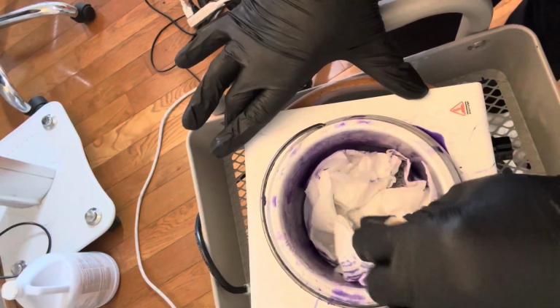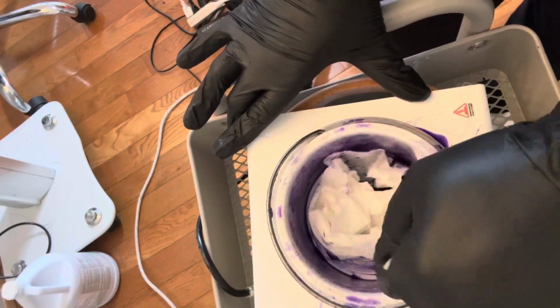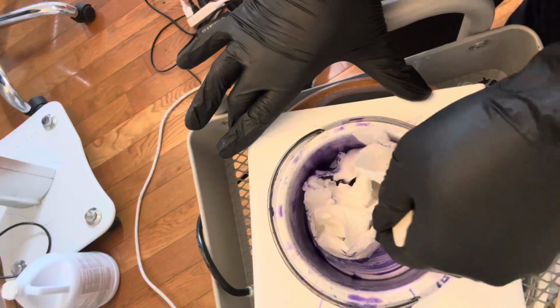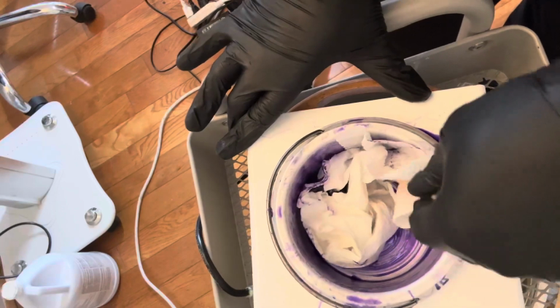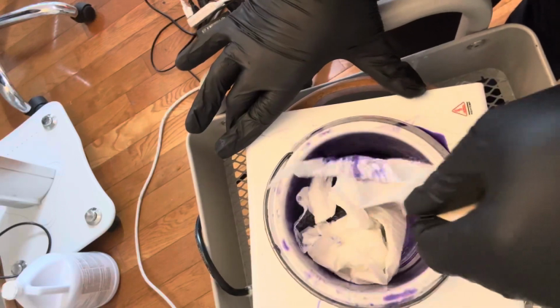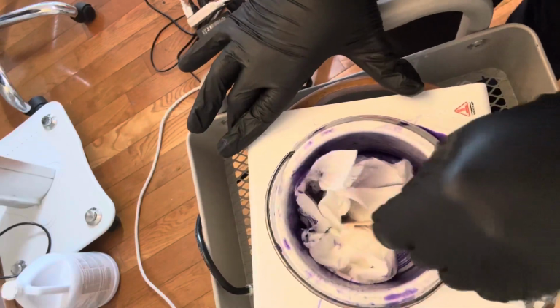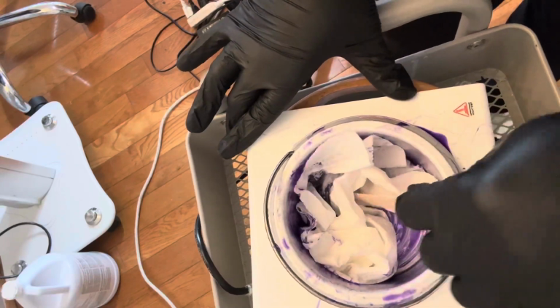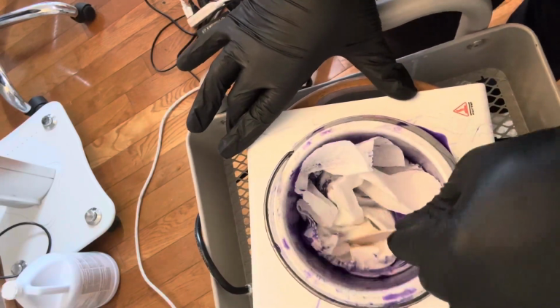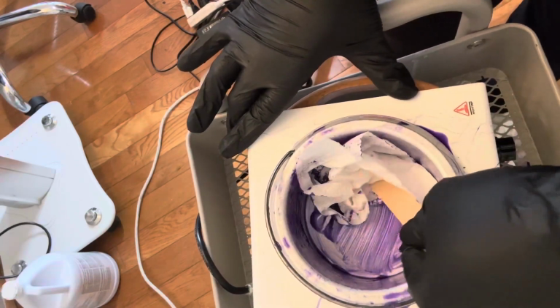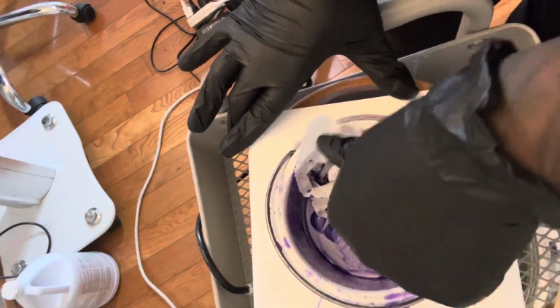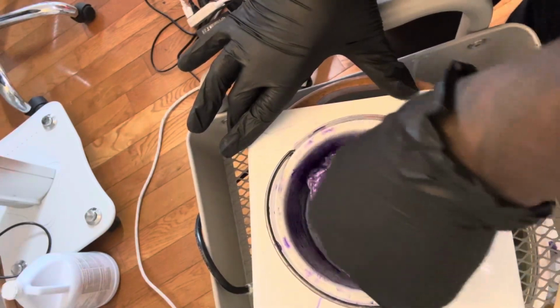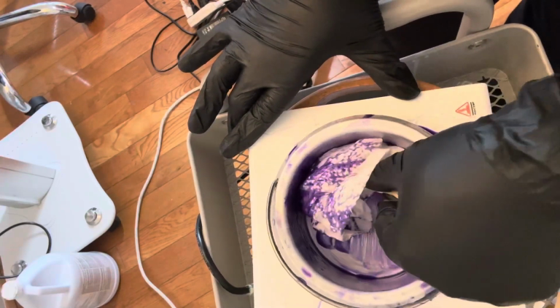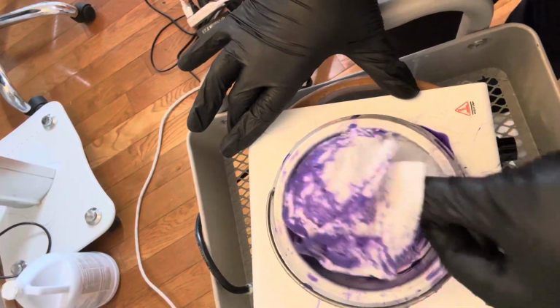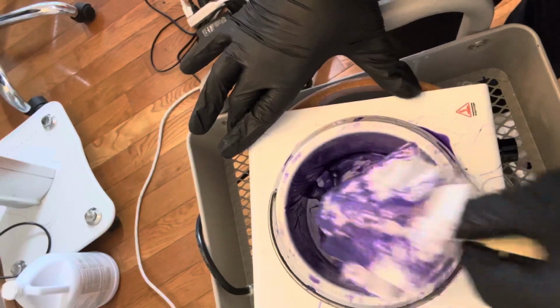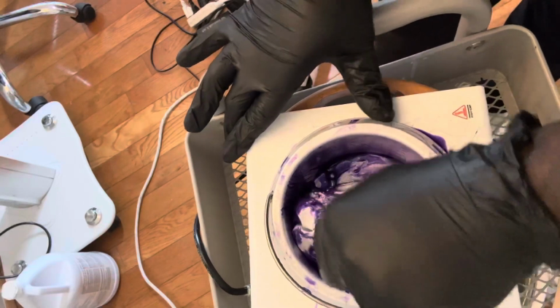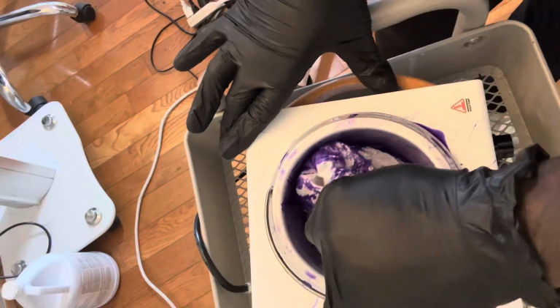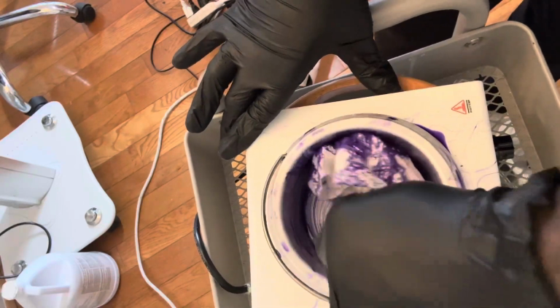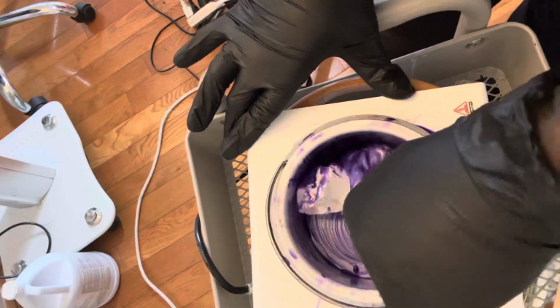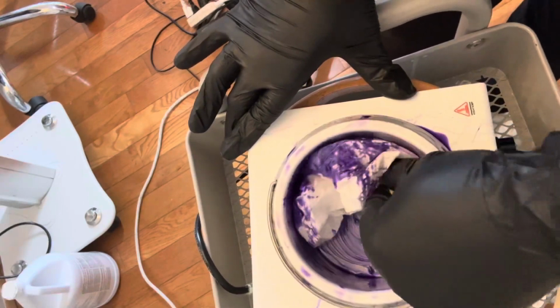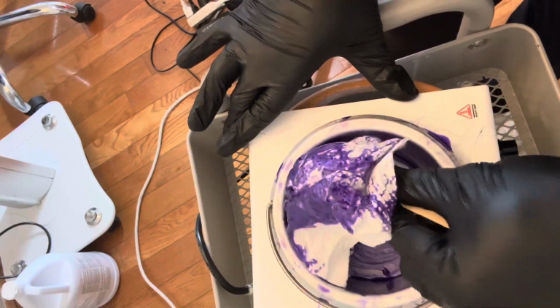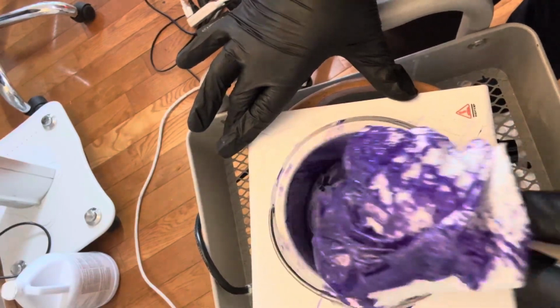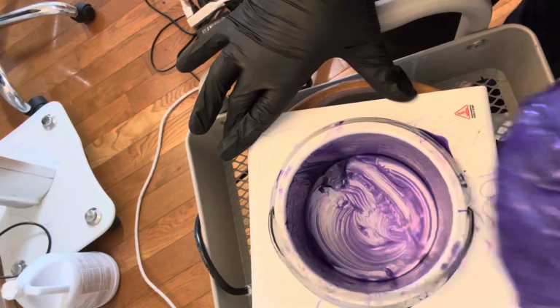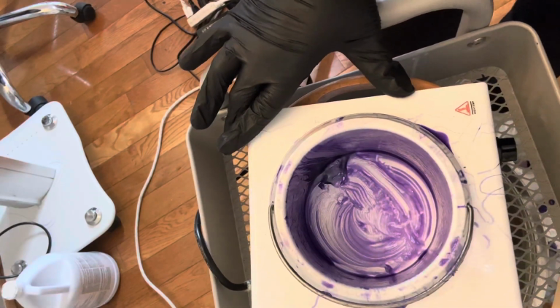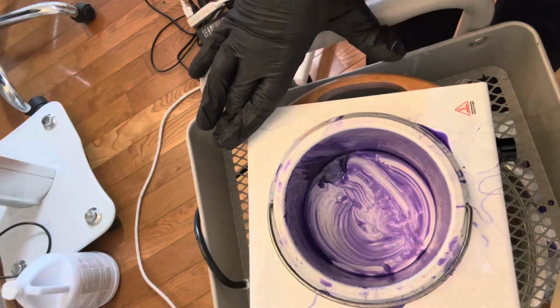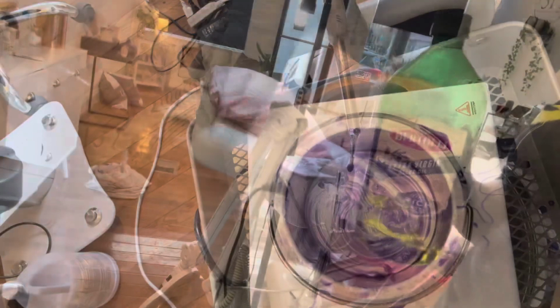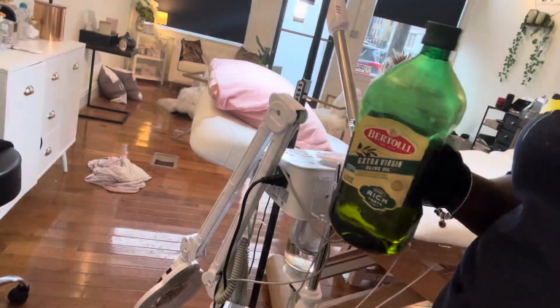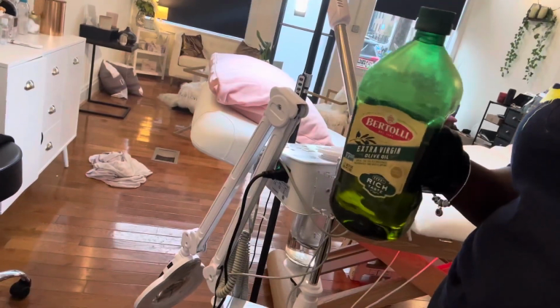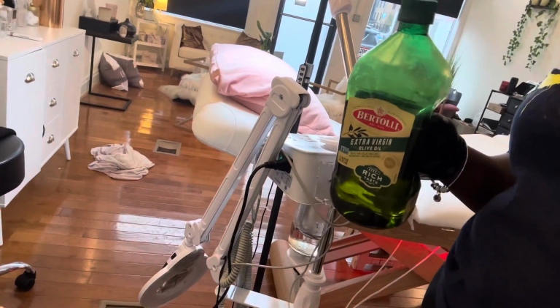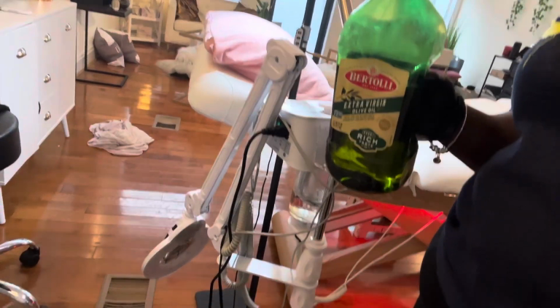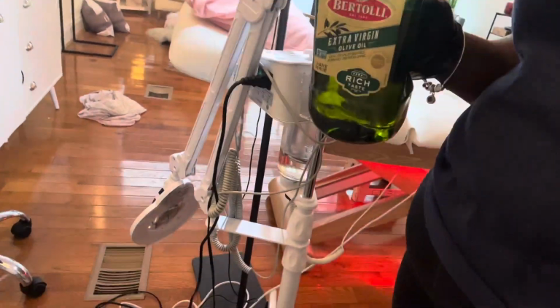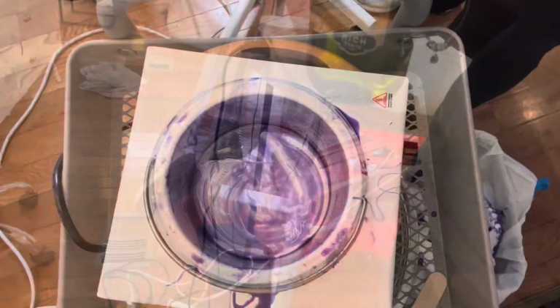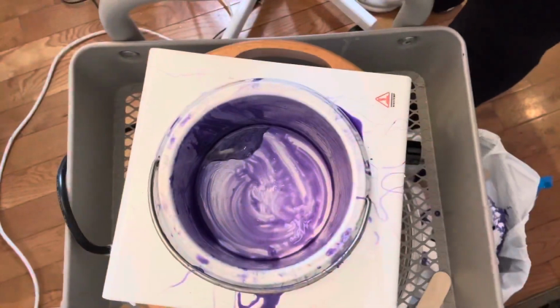You can't see, but on the floor I do have my garbage can and I'm just disposing the wax. Some people let the wax melt all the way down, but if you can lift that block, just do it. I don't think it's a big issue.